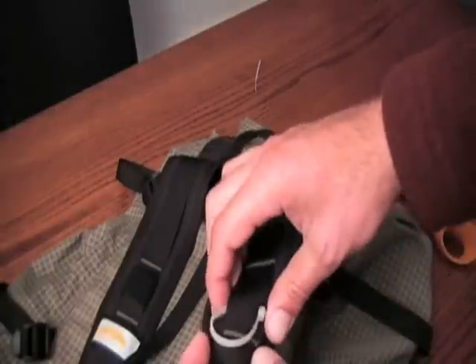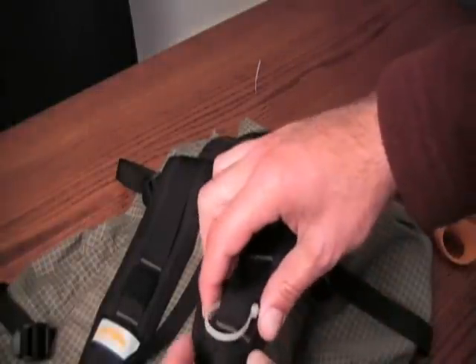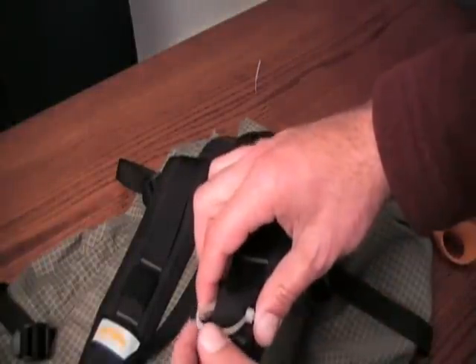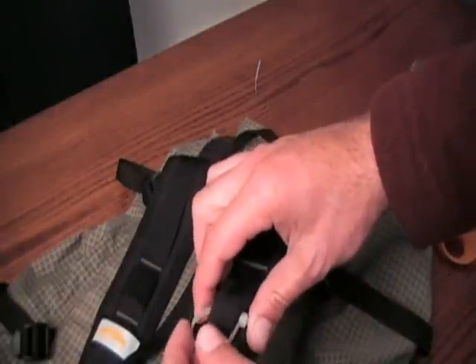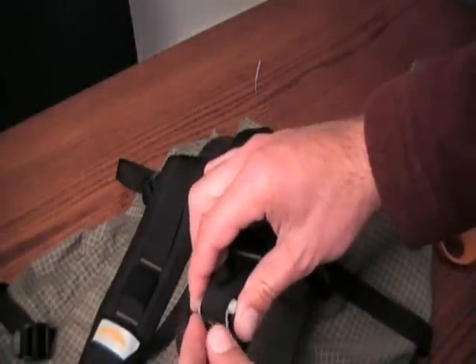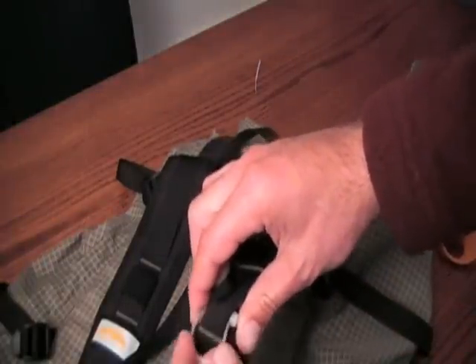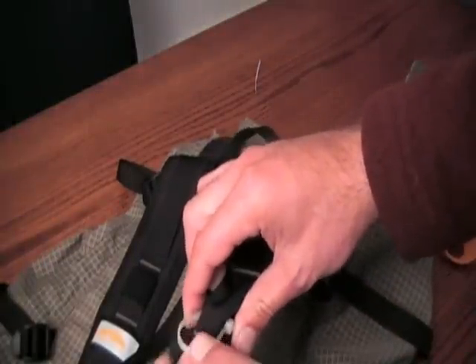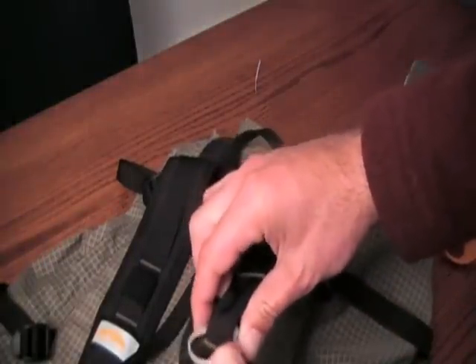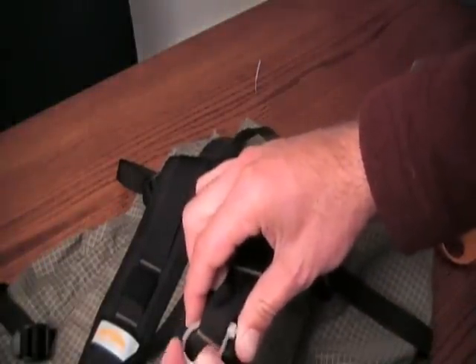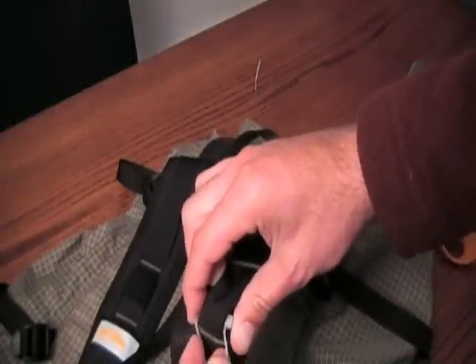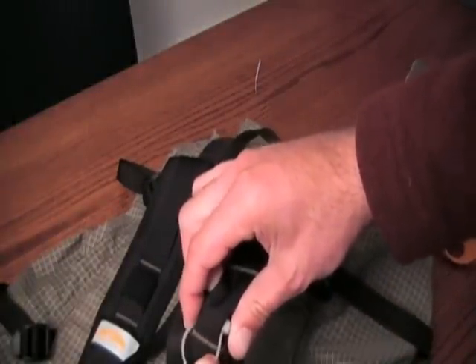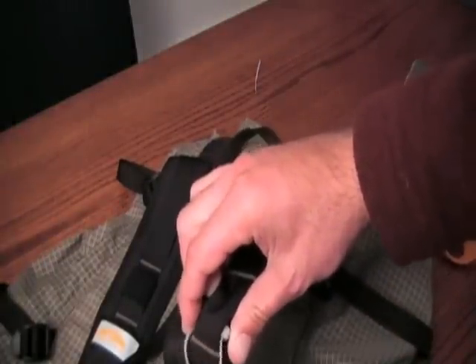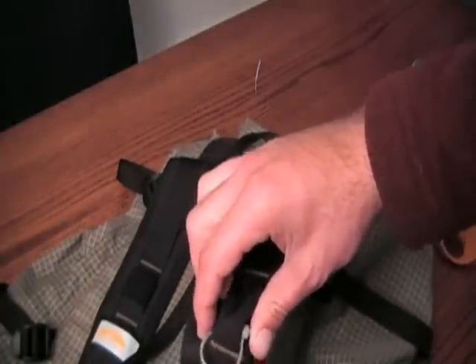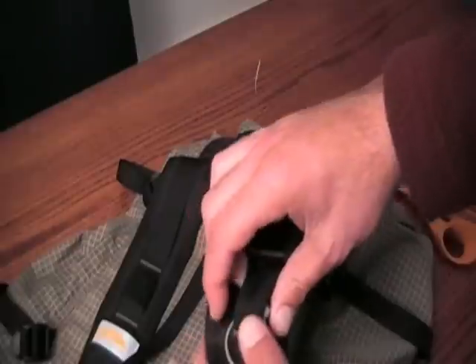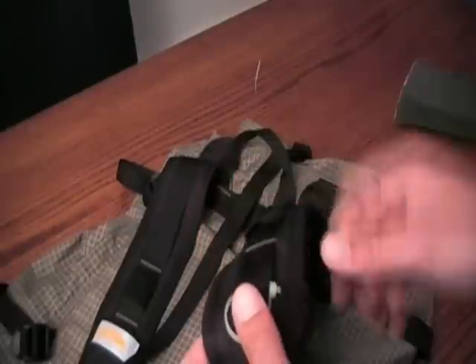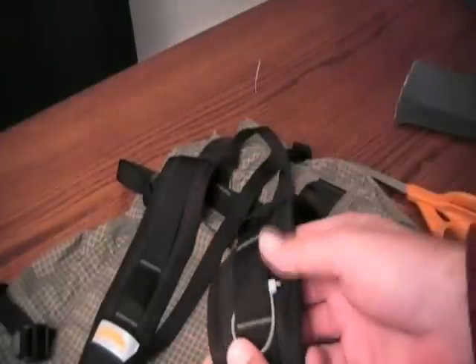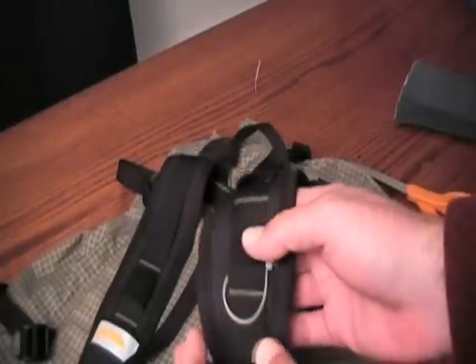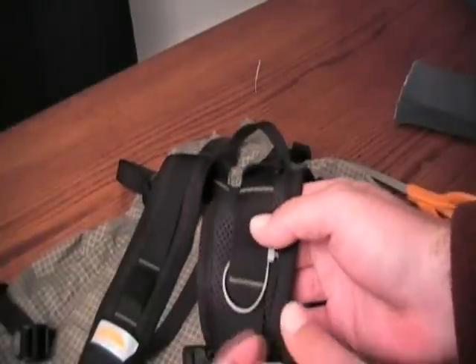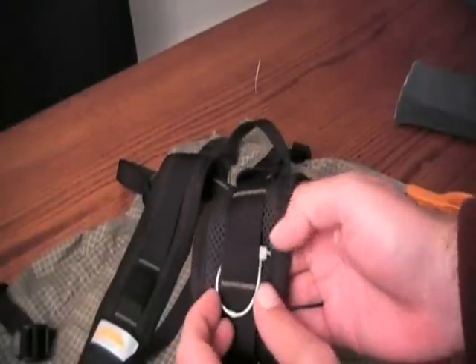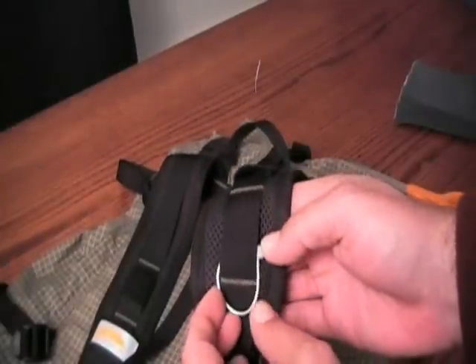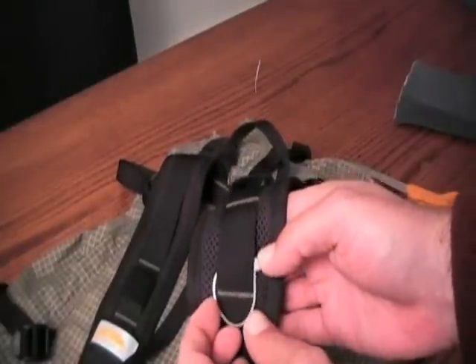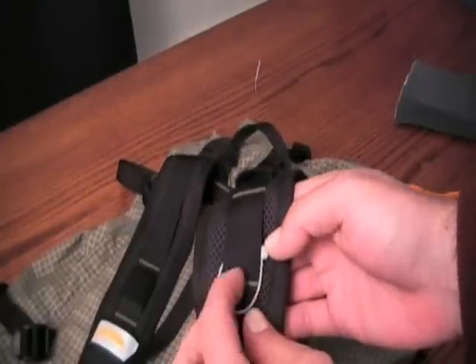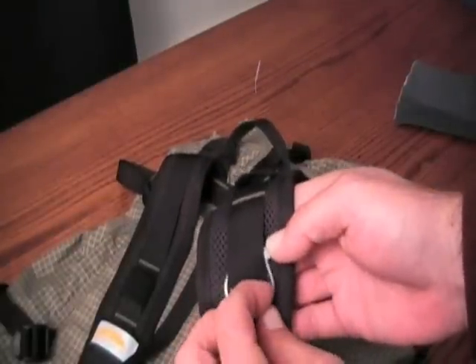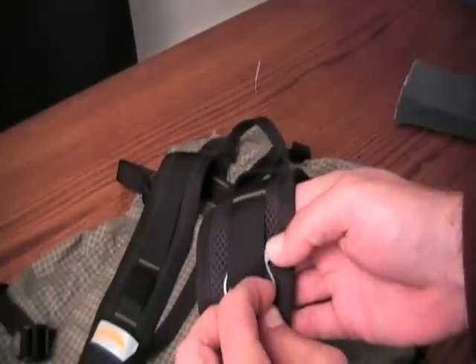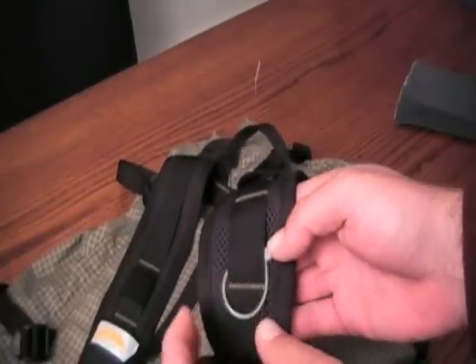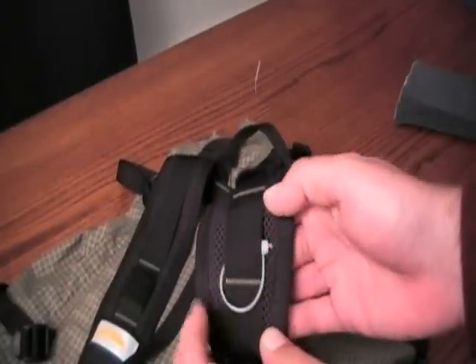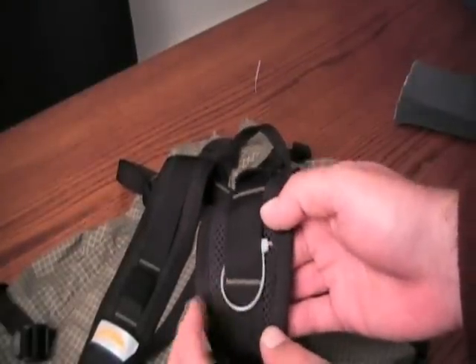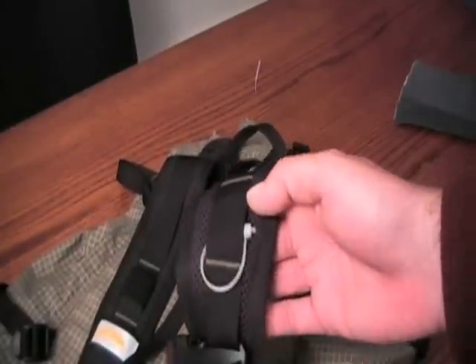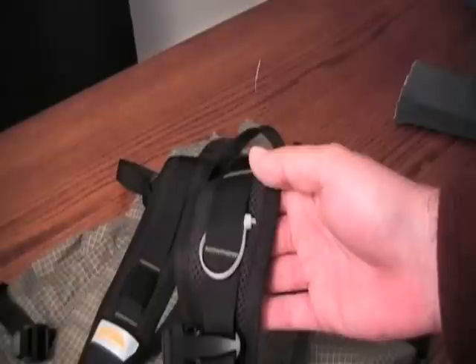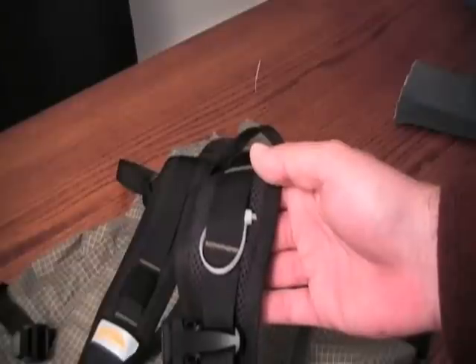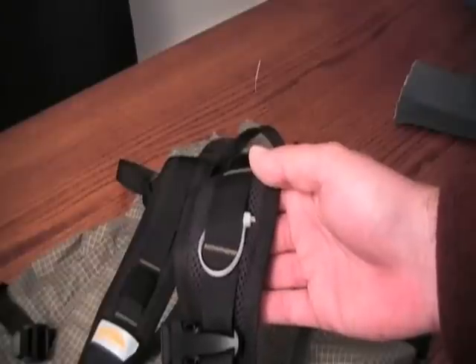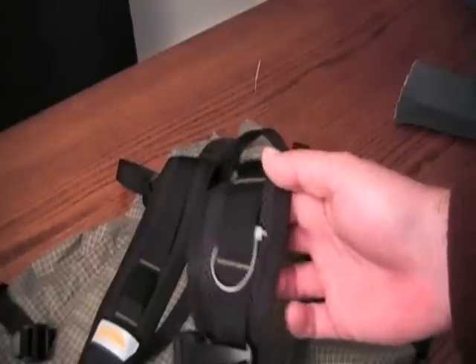You'll want to form a D by actually bending the plastic a little bit so that it looks more like a D-ring and less like a circle. And there you go — that's about it.